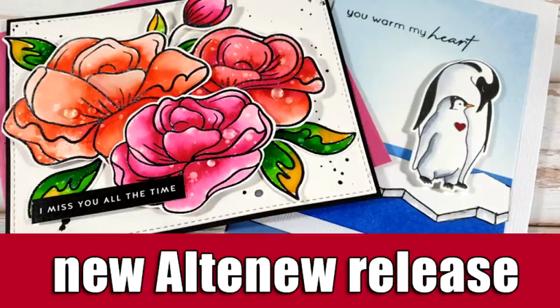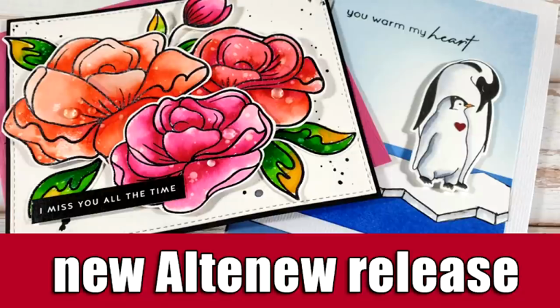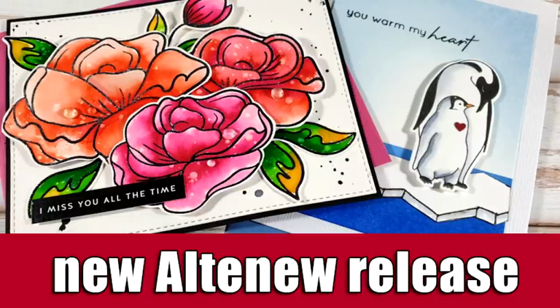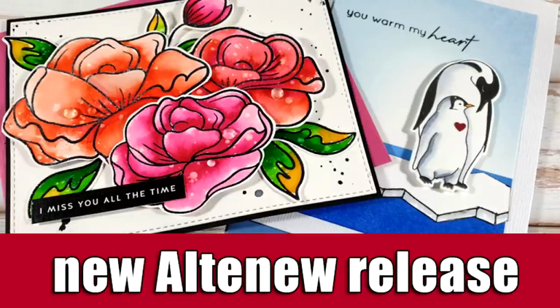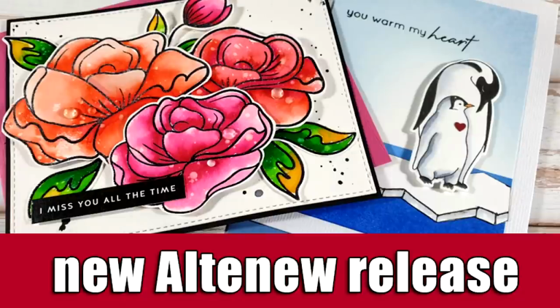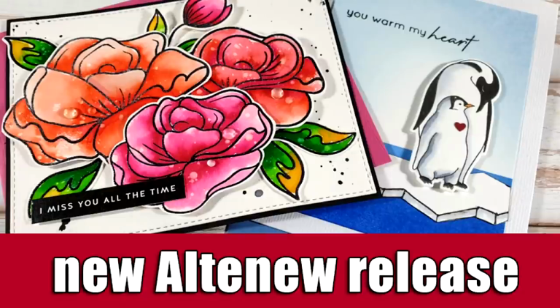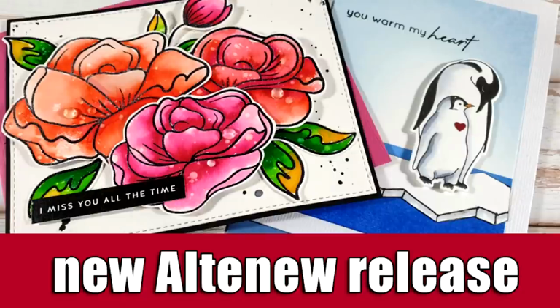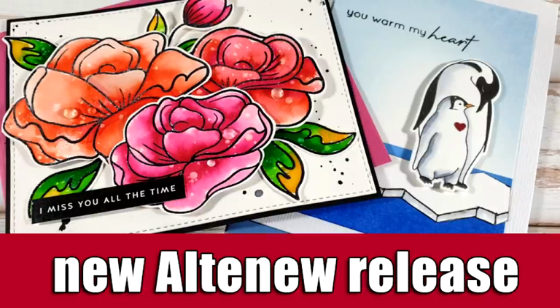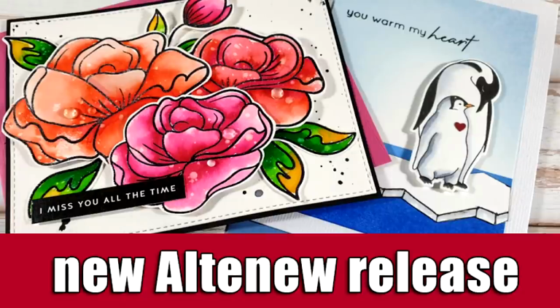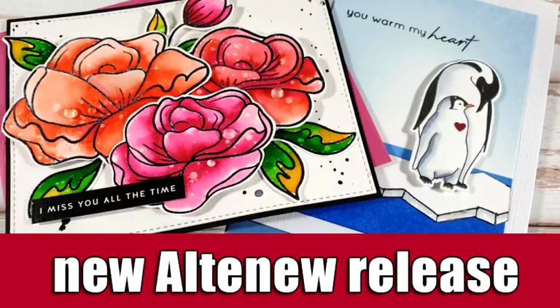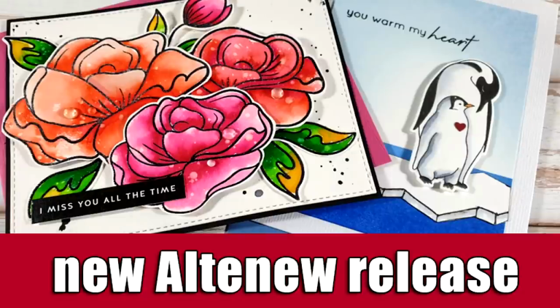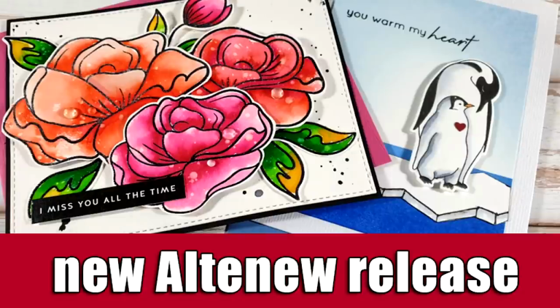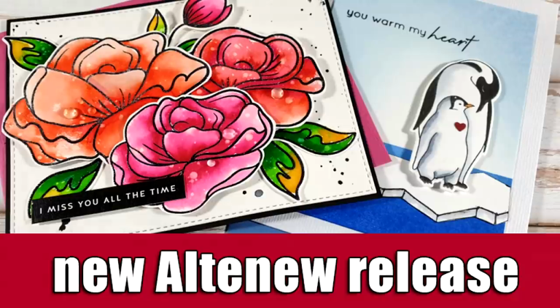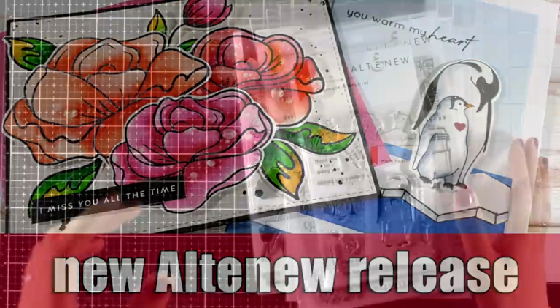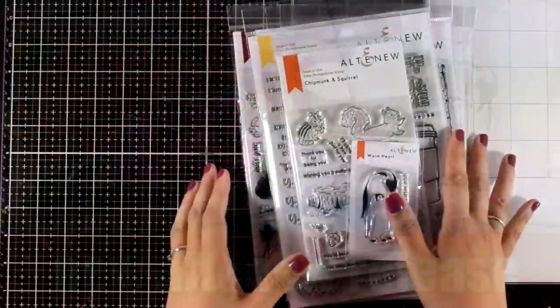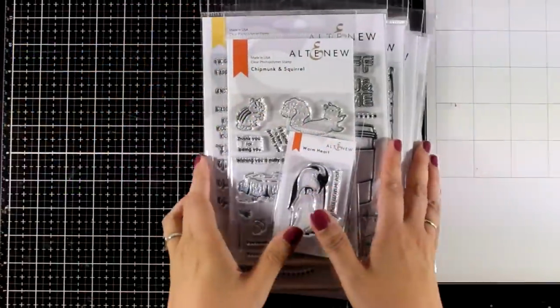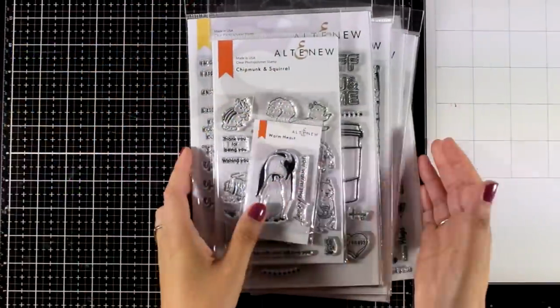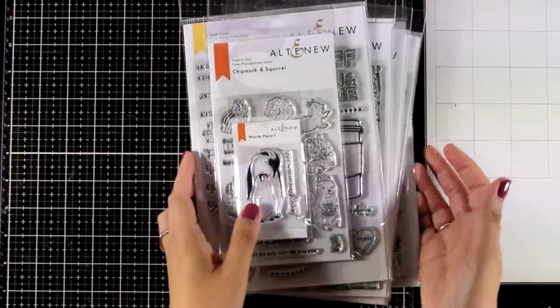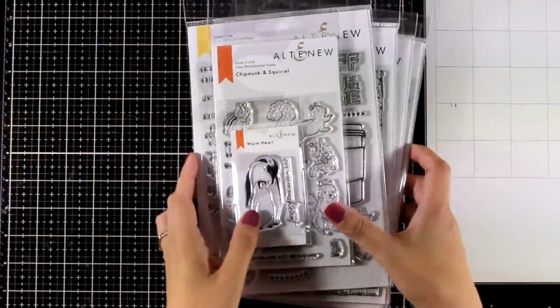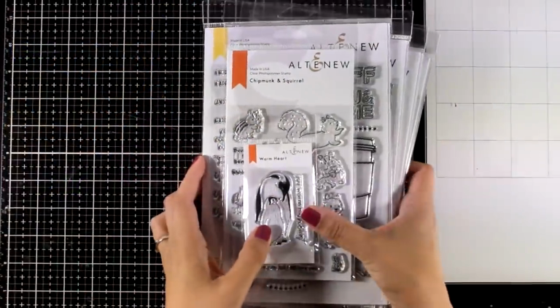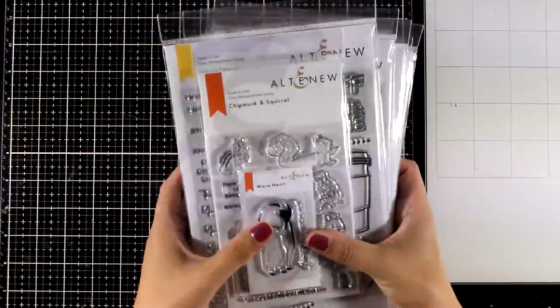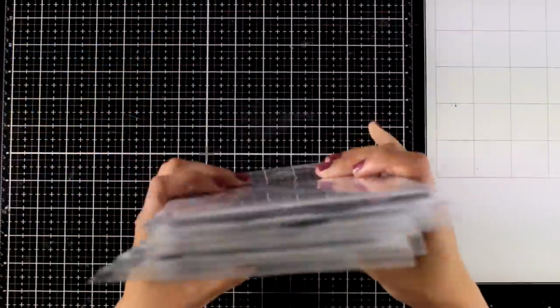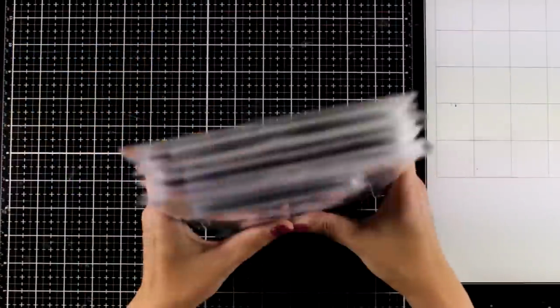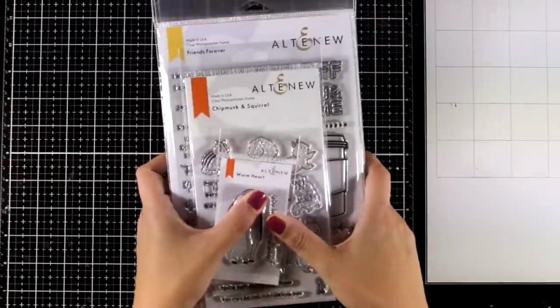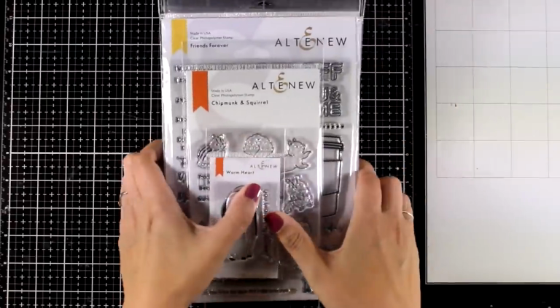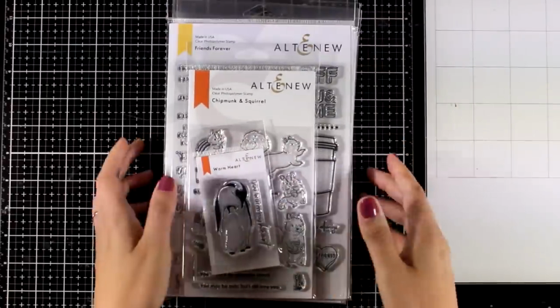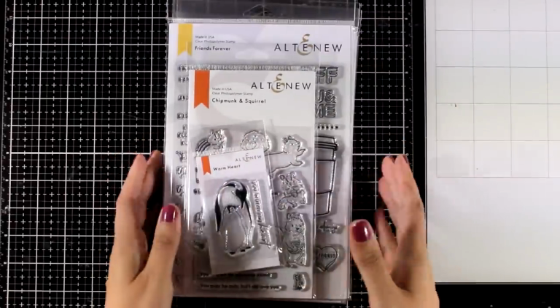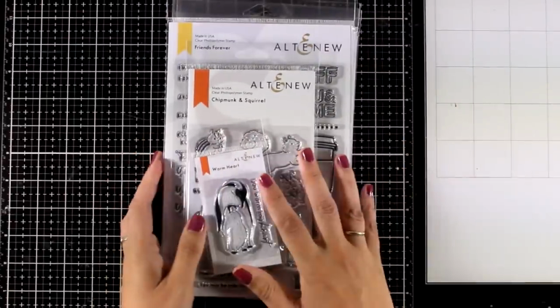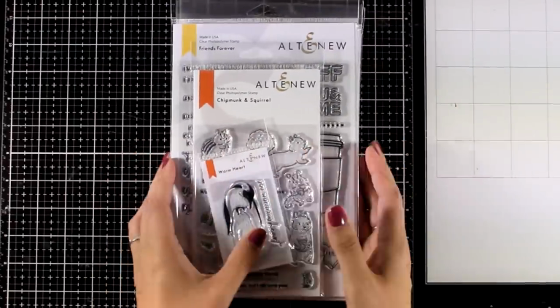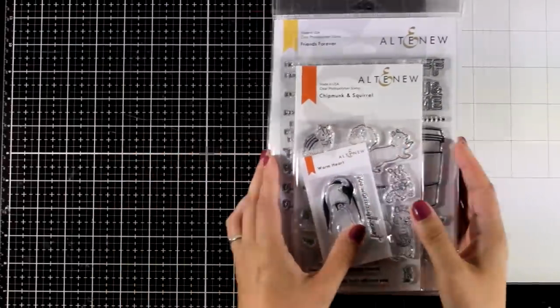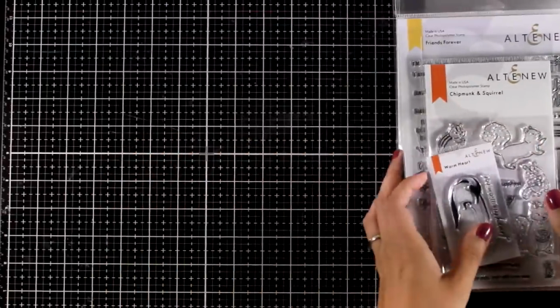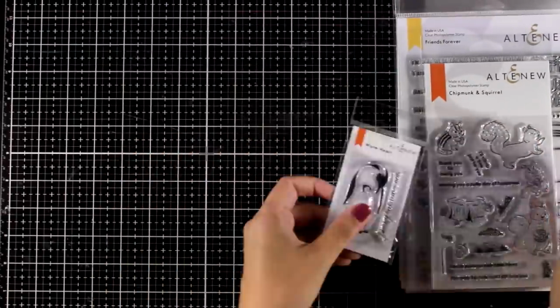Hi everyone and welcome back, it's Vicky here and today I'm showcasing the latest release by Altenew. I have the whole release here, we are going to take a quick look at what's included and then I'm going to share a couple of cards.